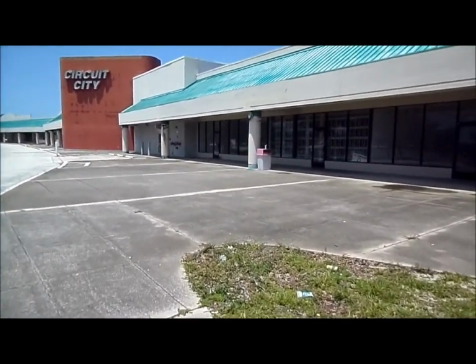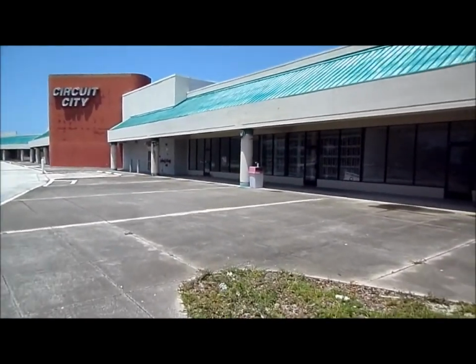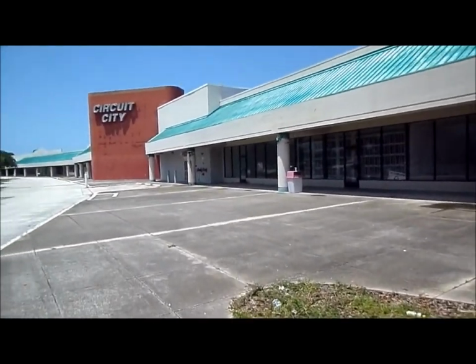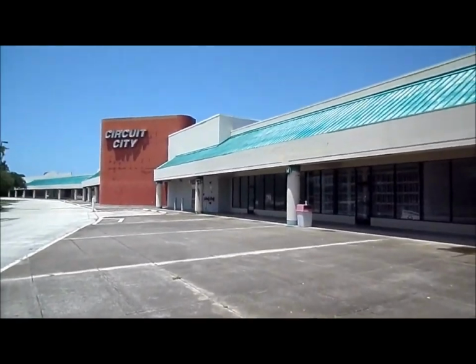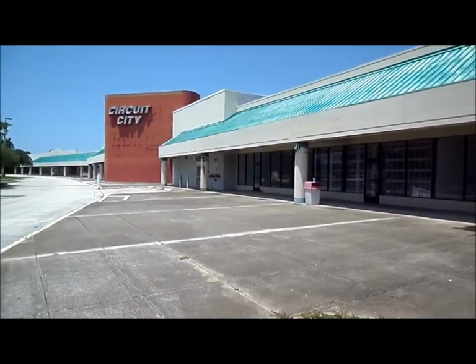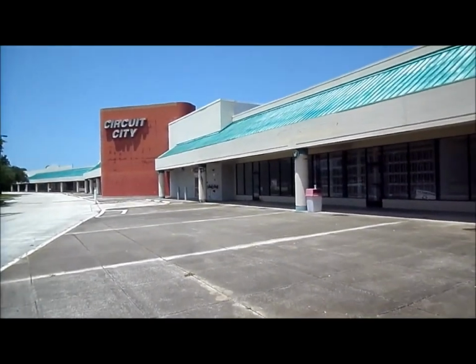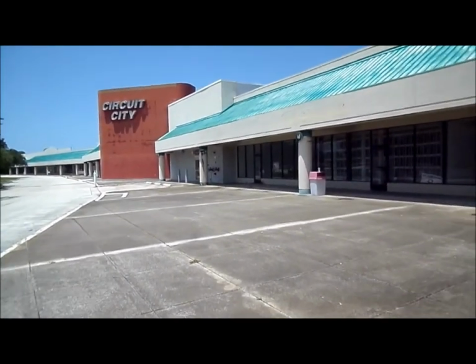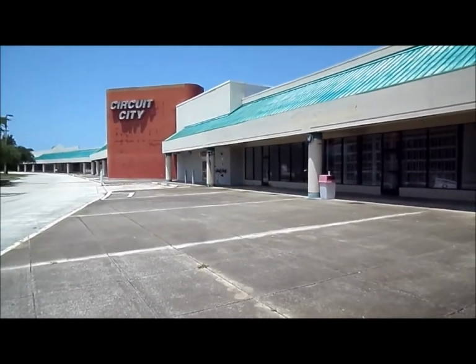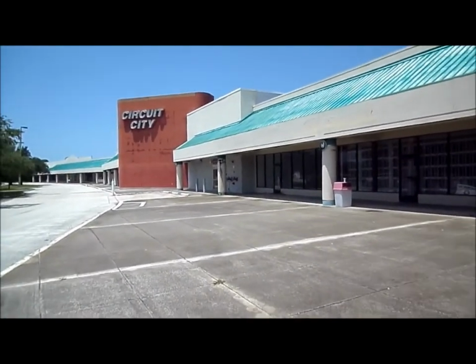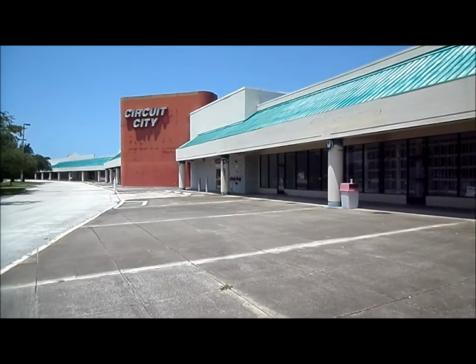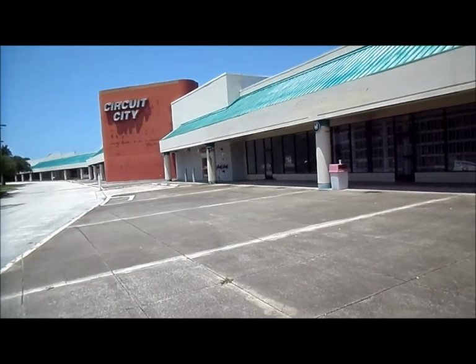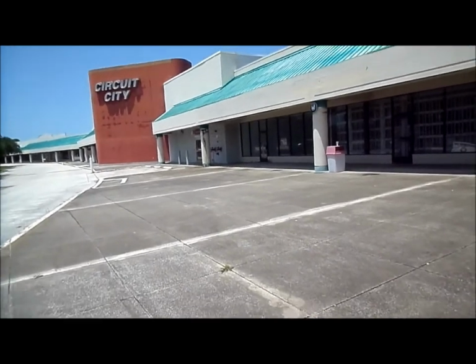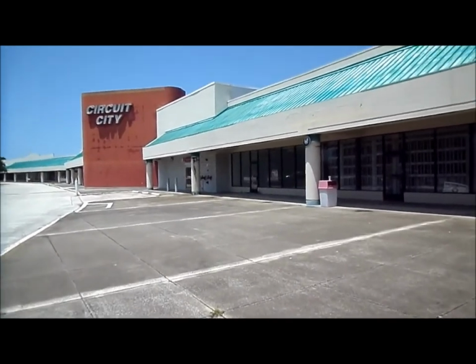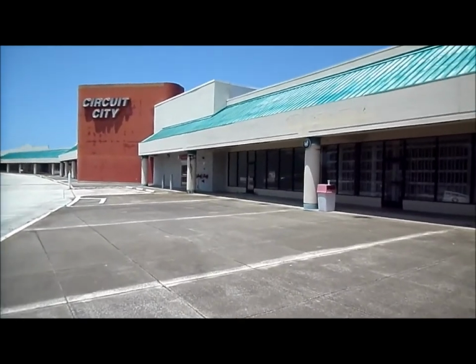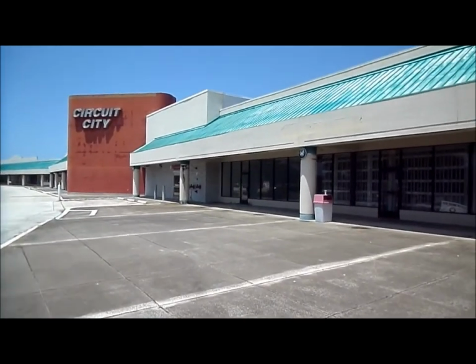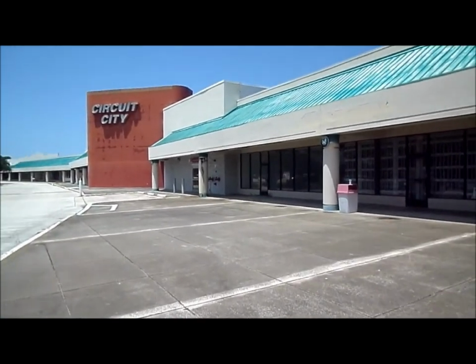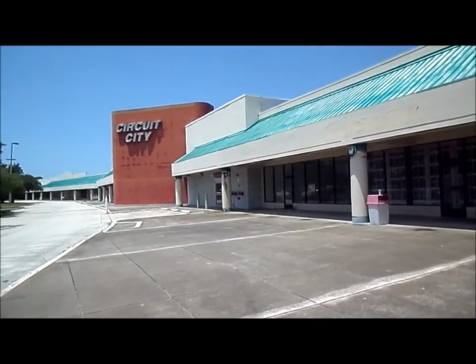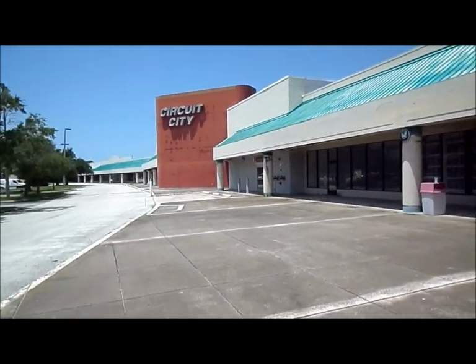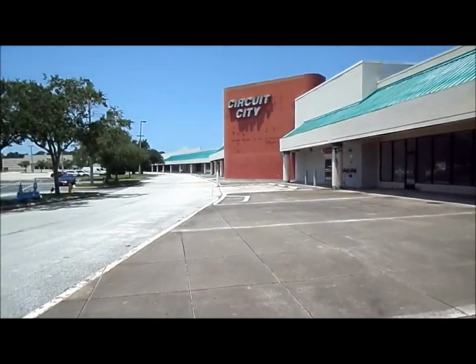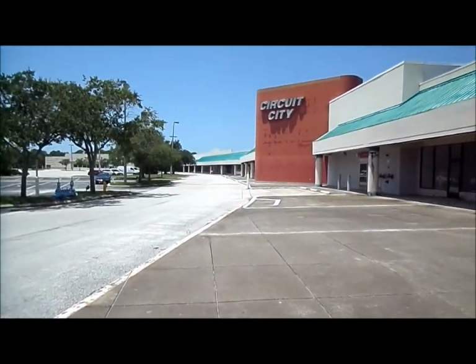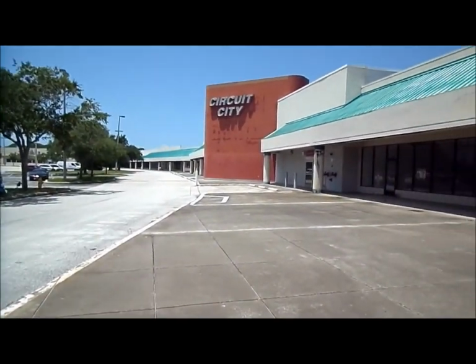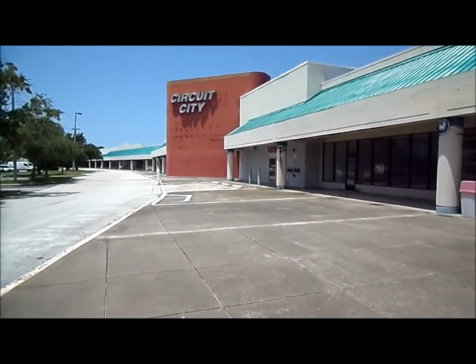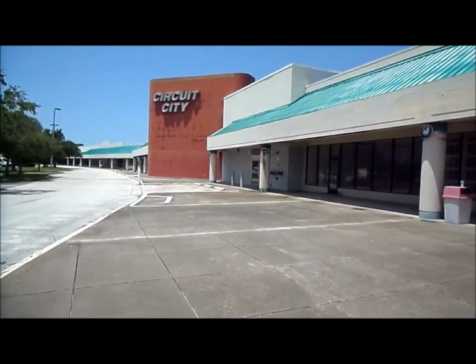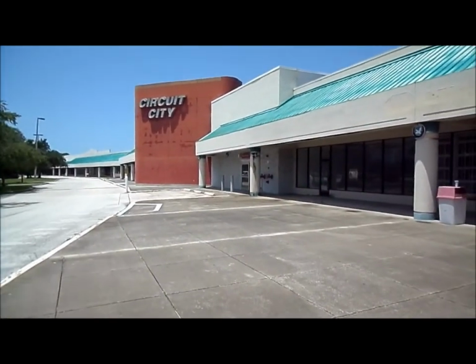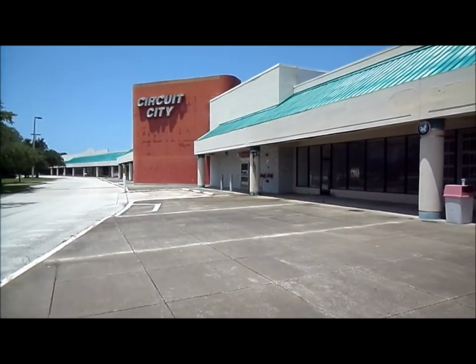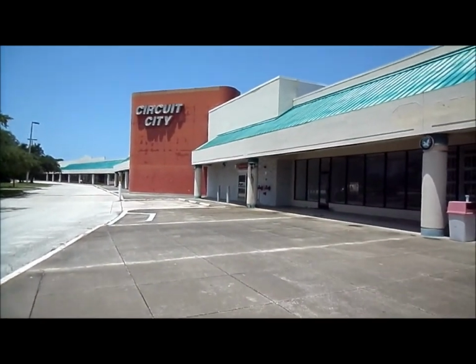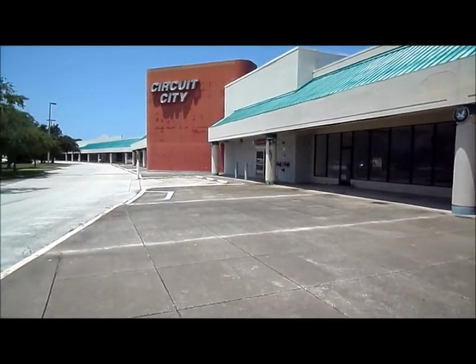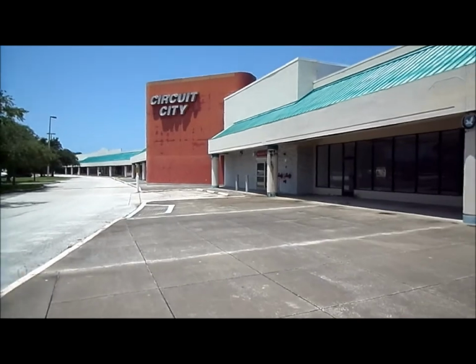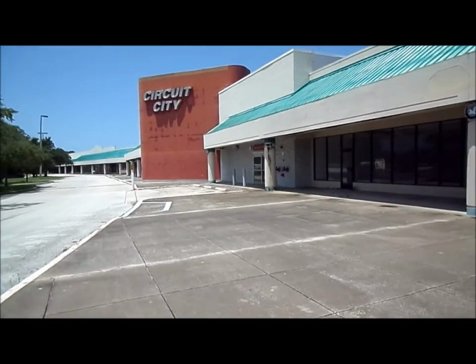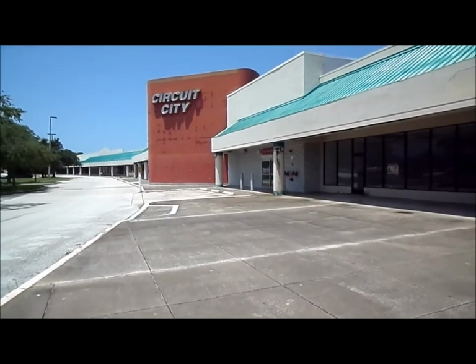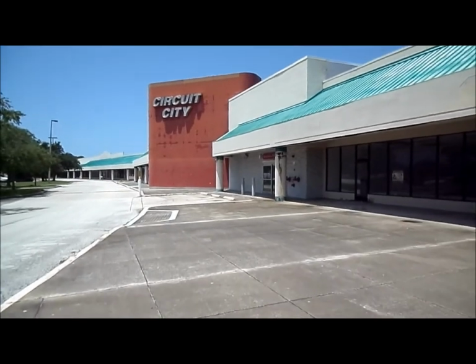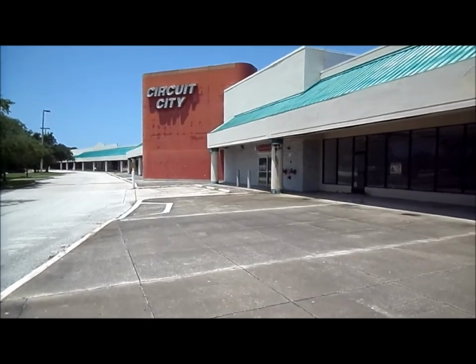Sorry for the wind noise, it's a little windy in this part of town. Next to a big mall to our left — this is a strip mall.